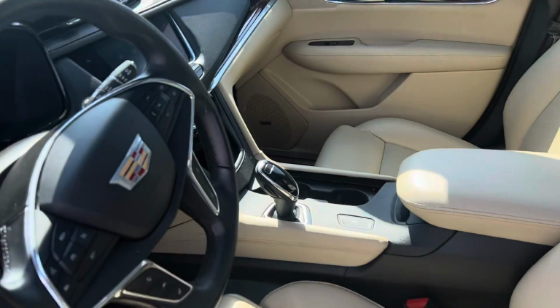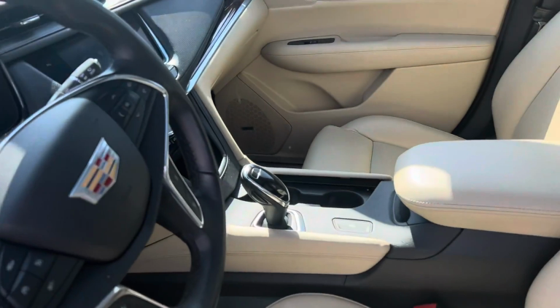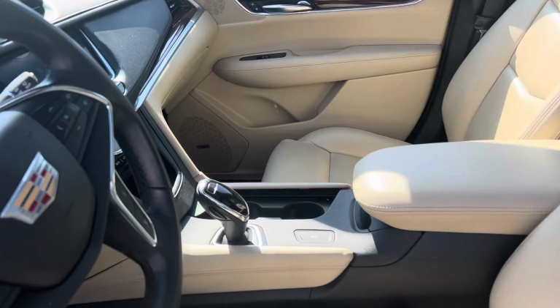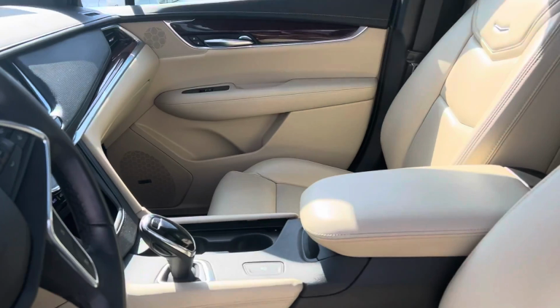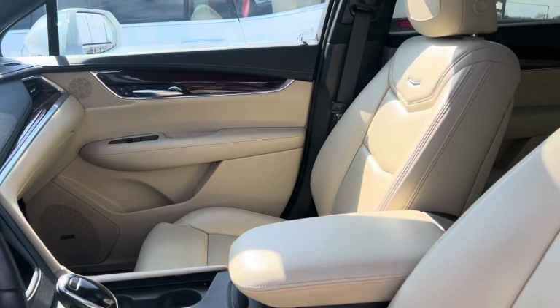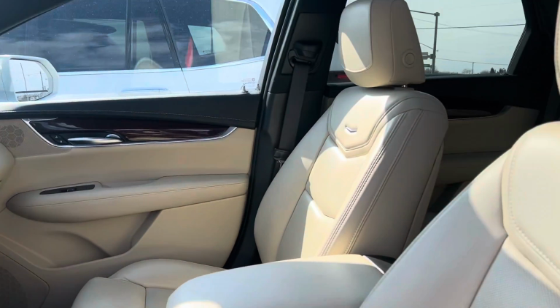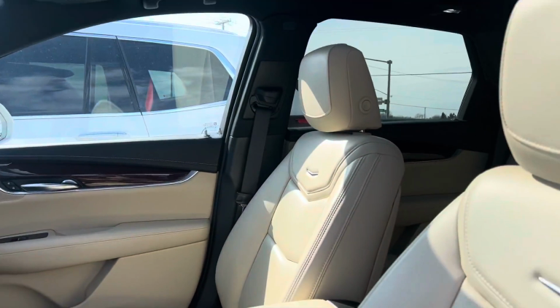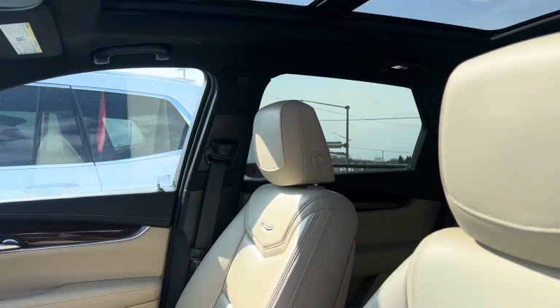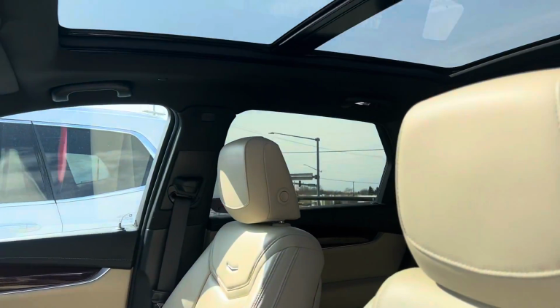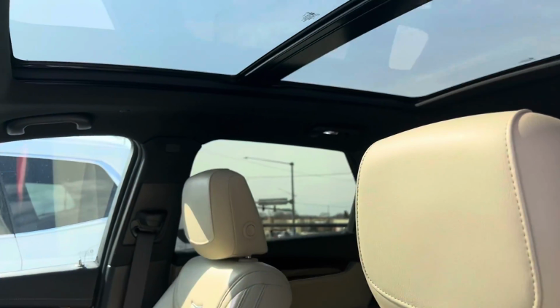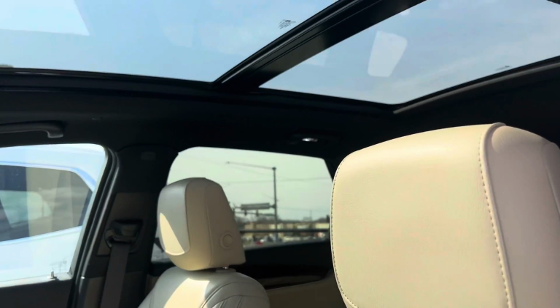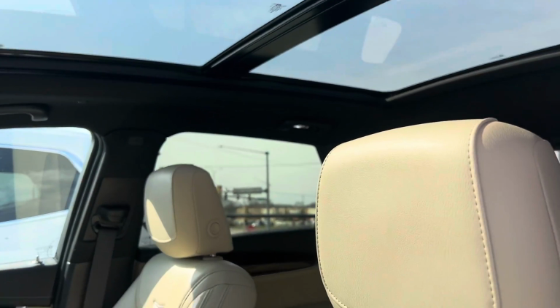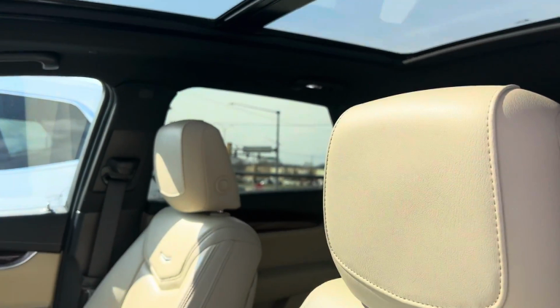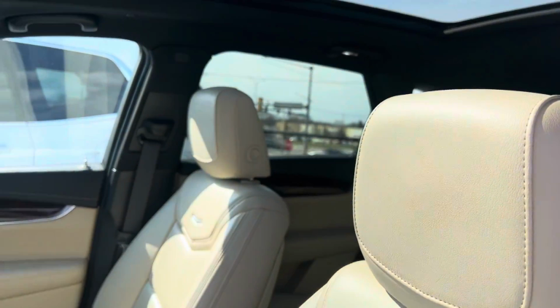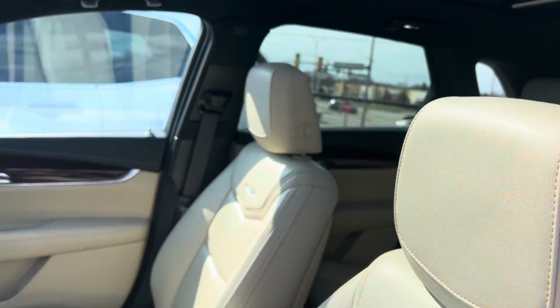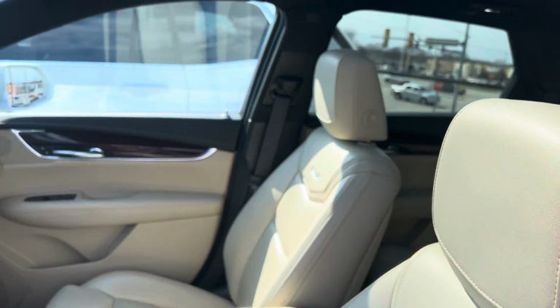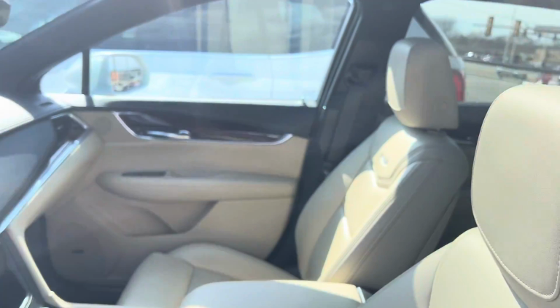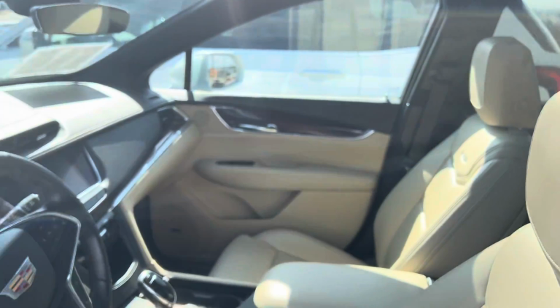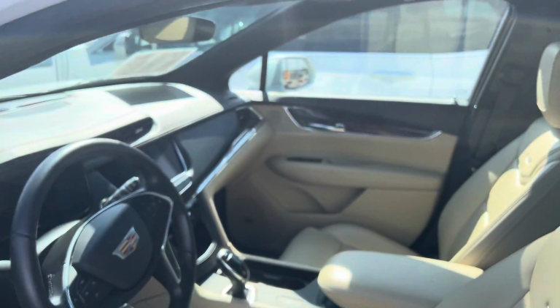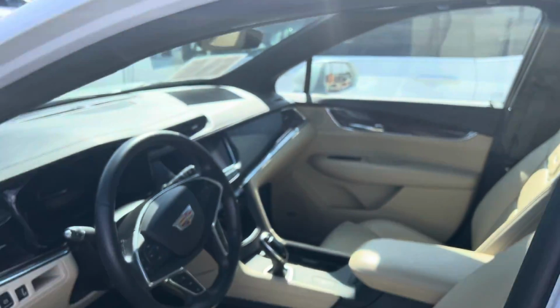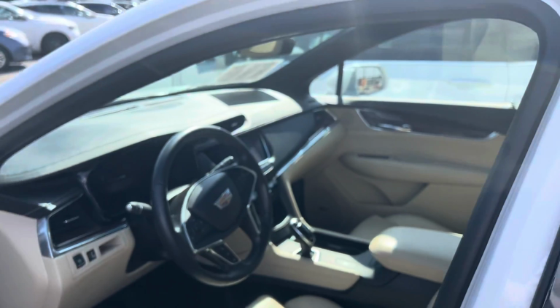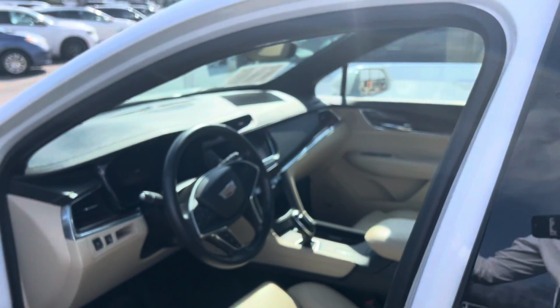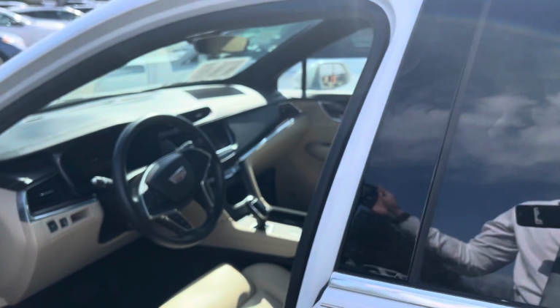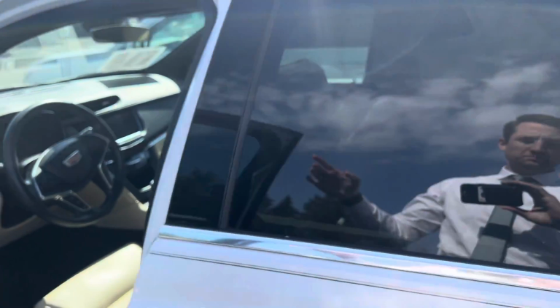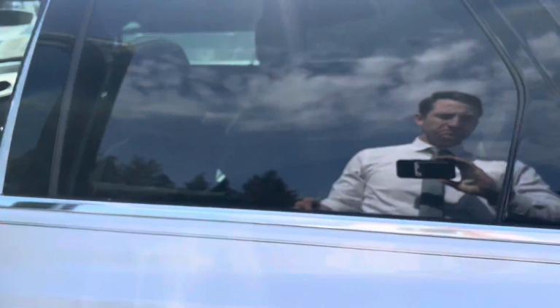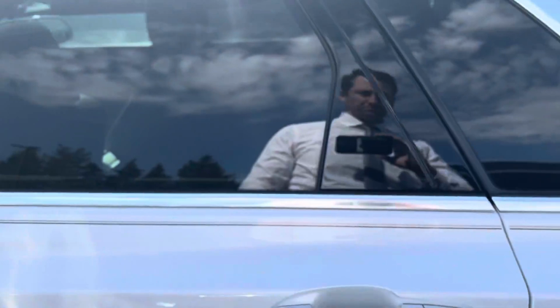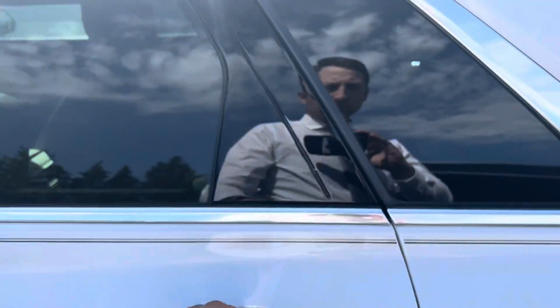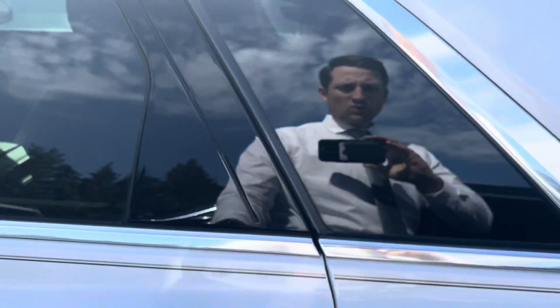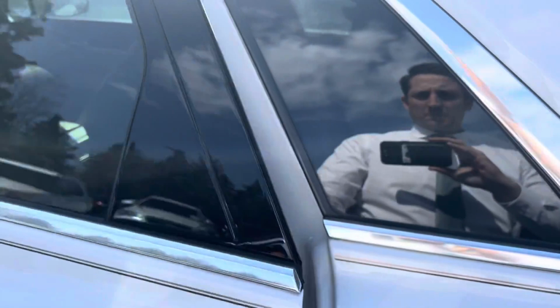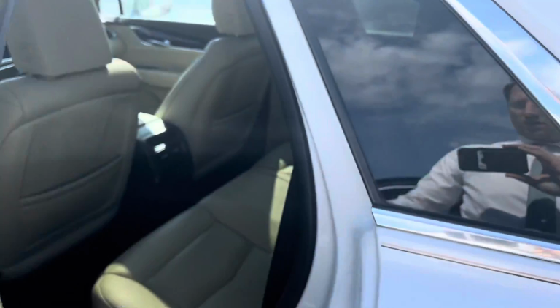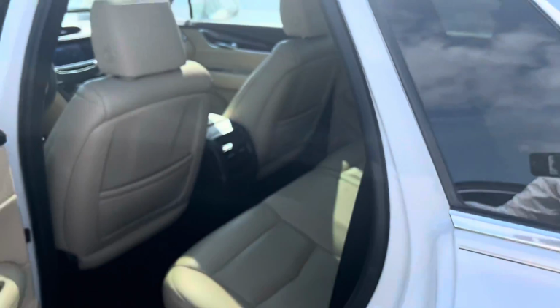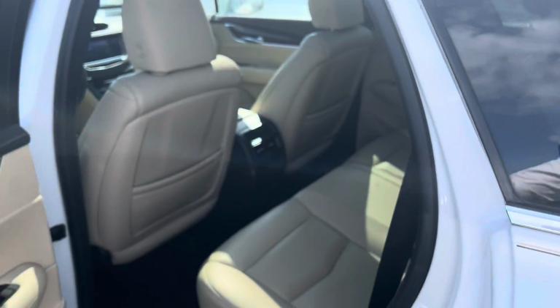It also has a sunroof. It was traded in by a three-time Cadillac customer of ours — kept the car in nice shape.